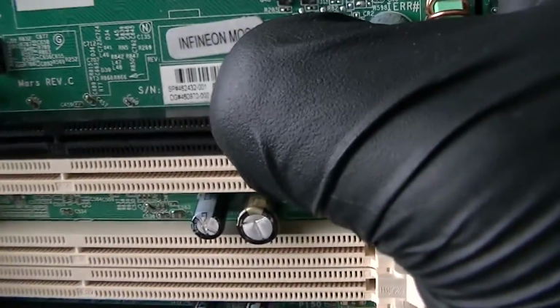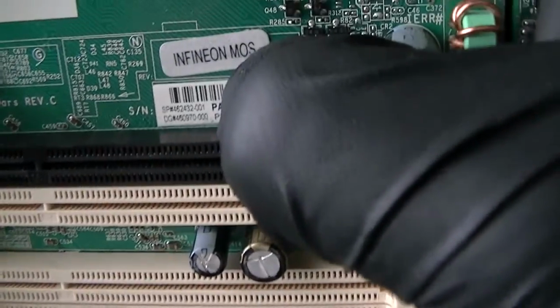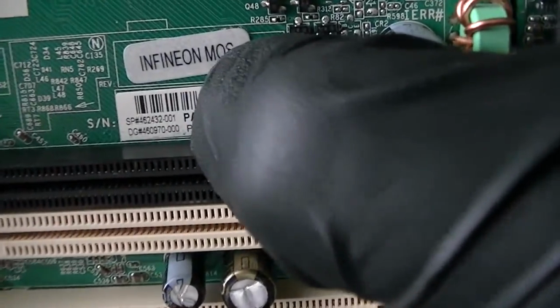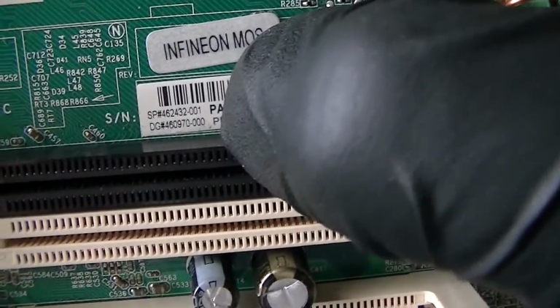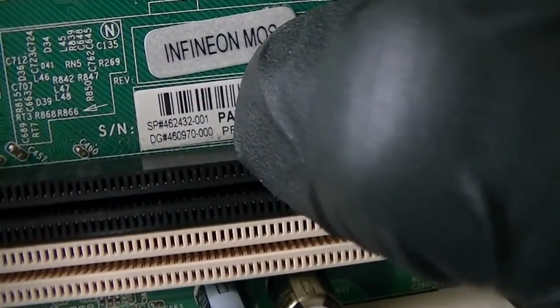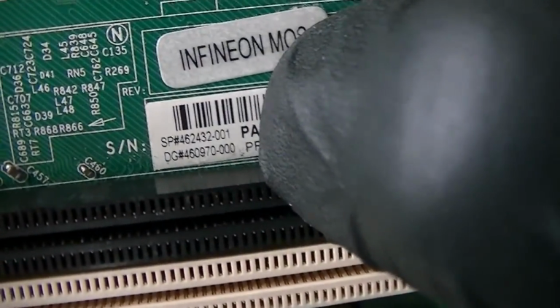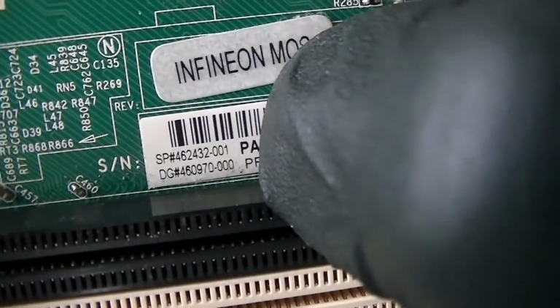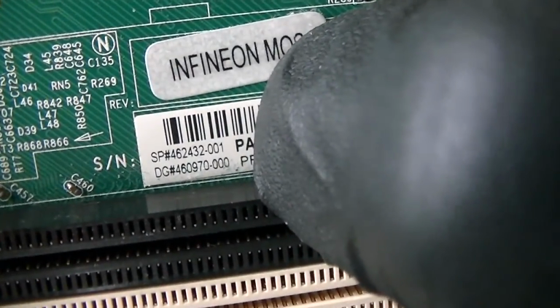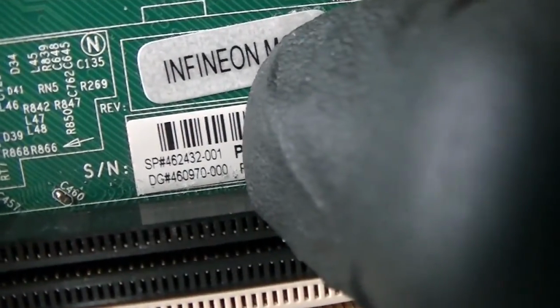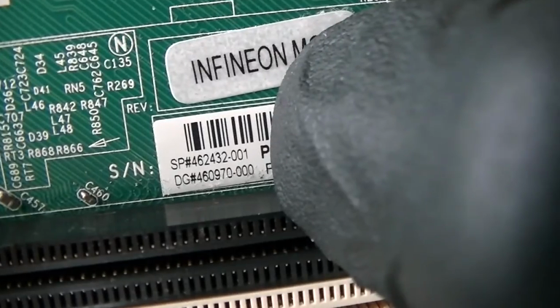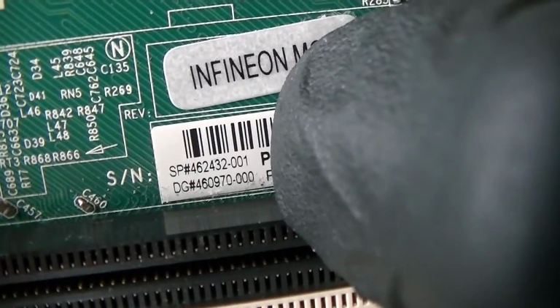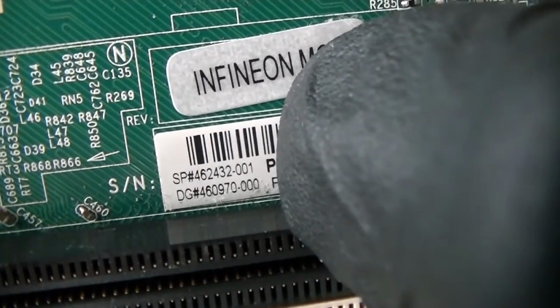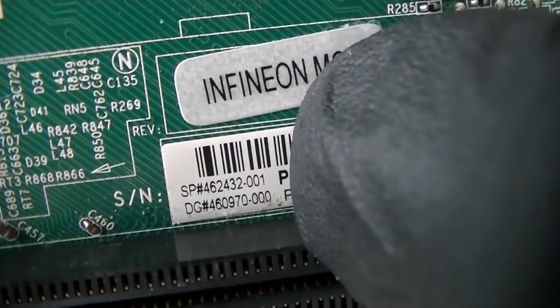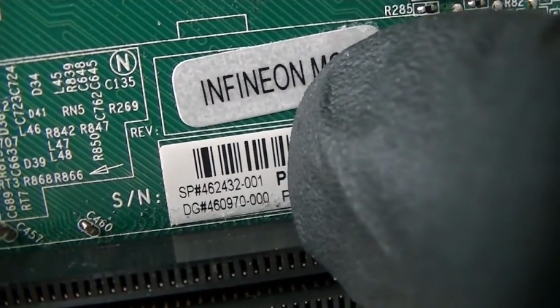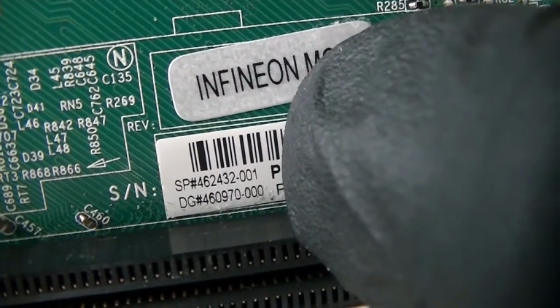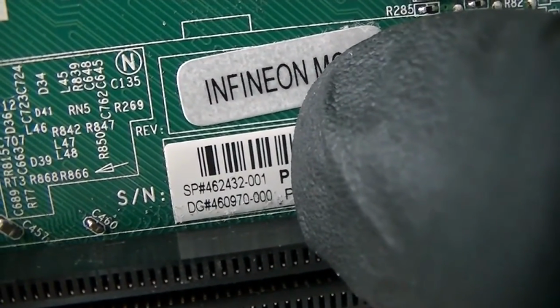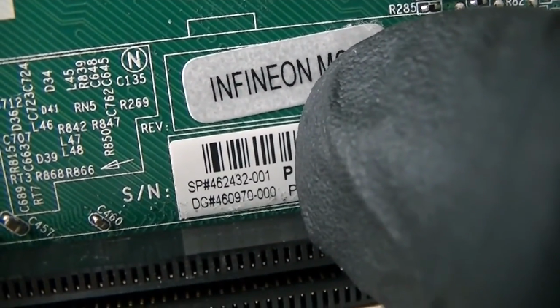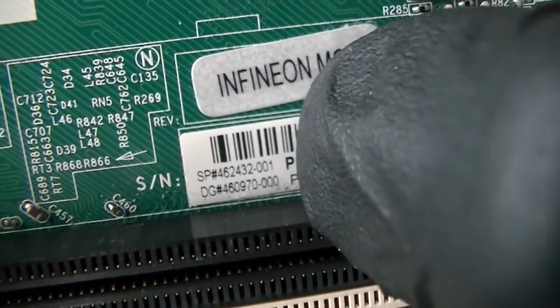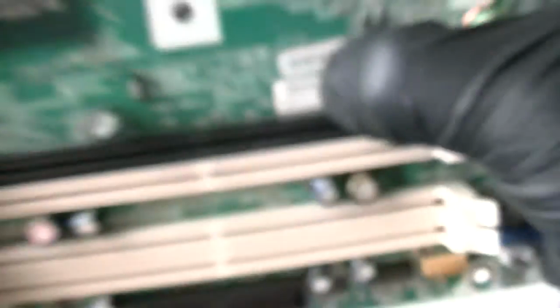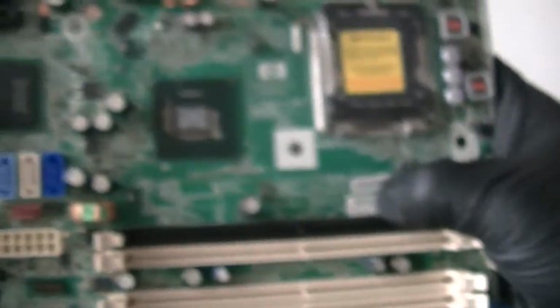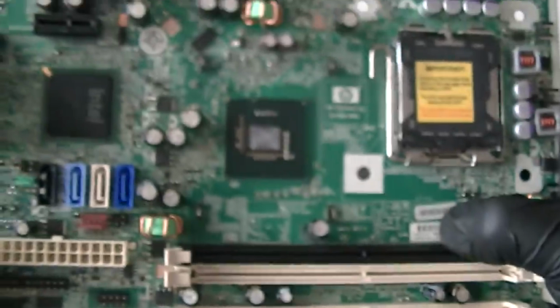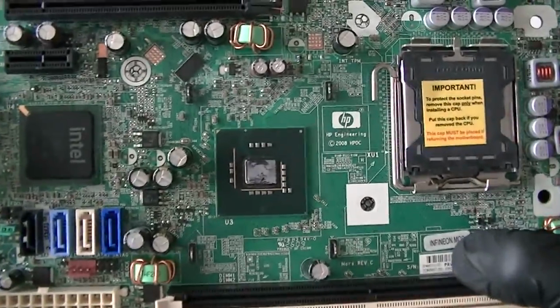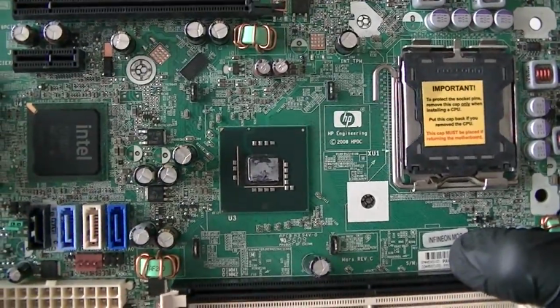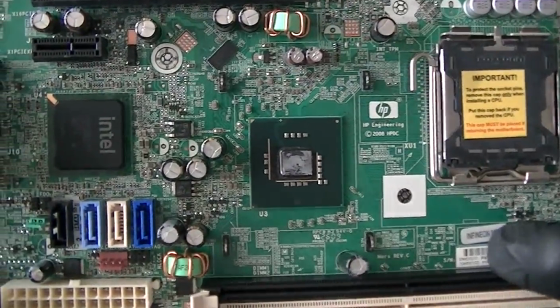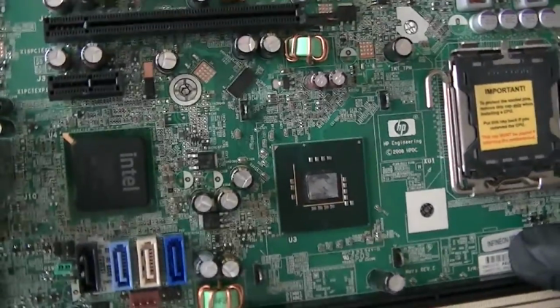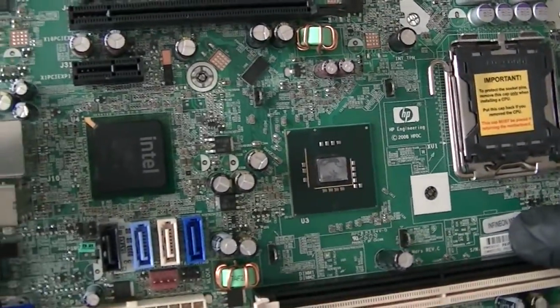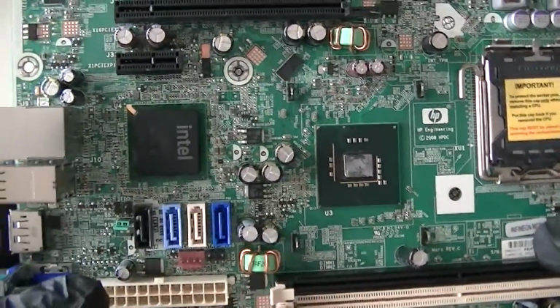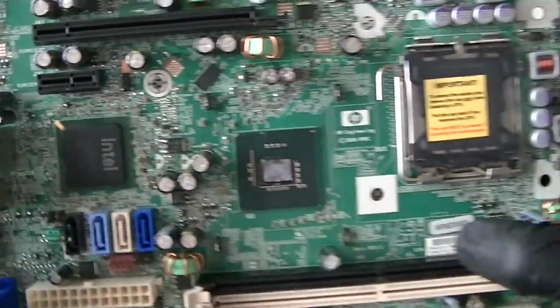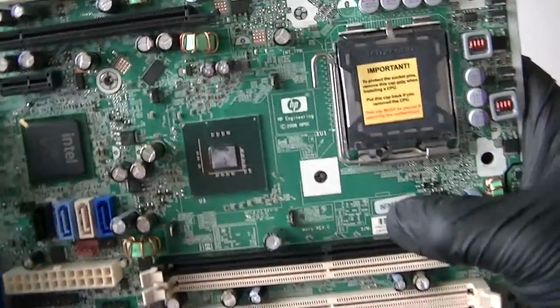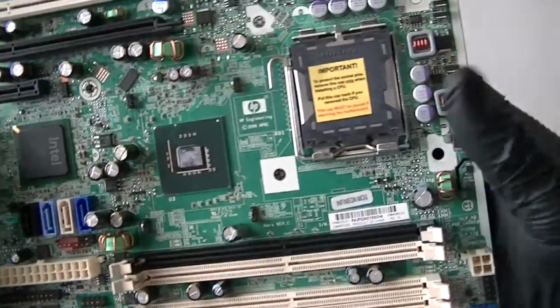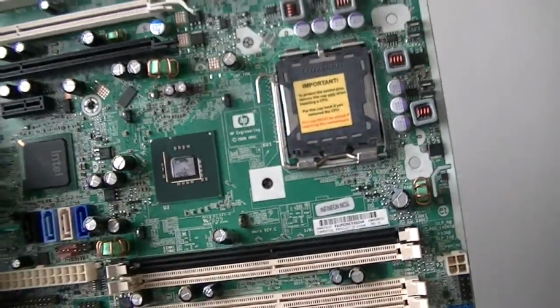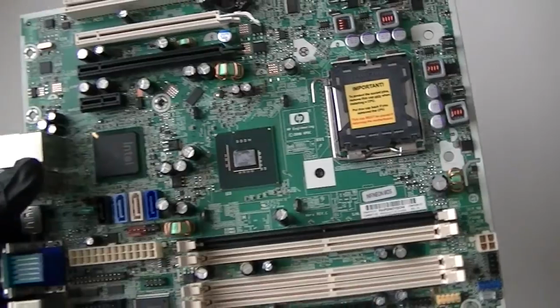The model — the part number for the motherboard is 462-432001, and this is for the HP Compaq DC 7900 small form factor. Thanks for watching. Bye bye.